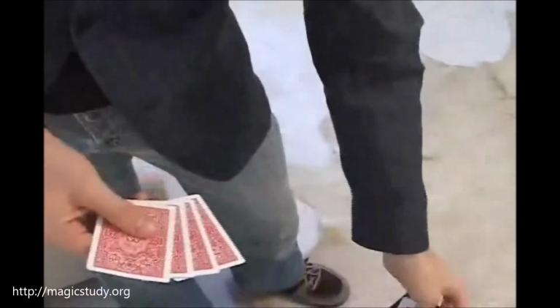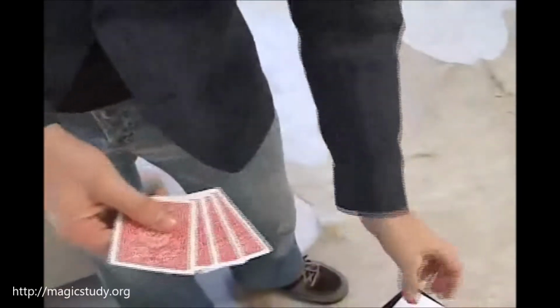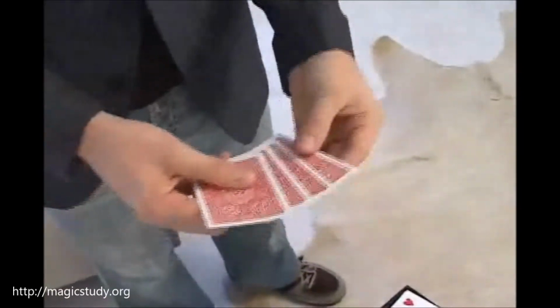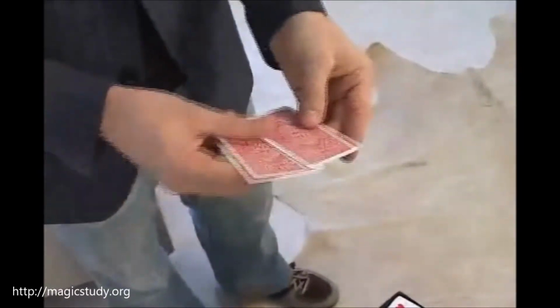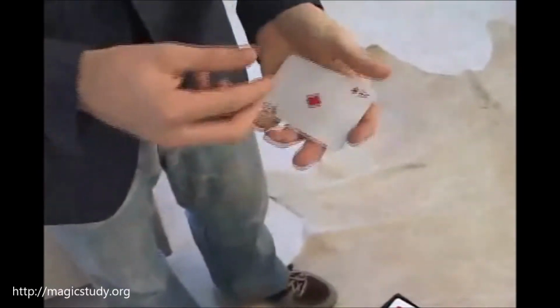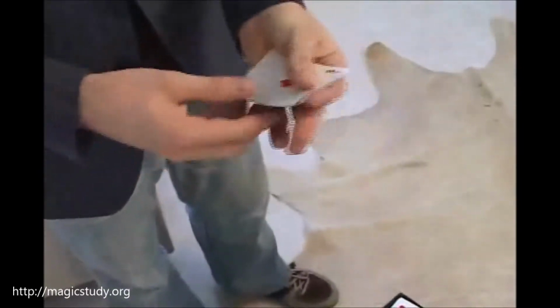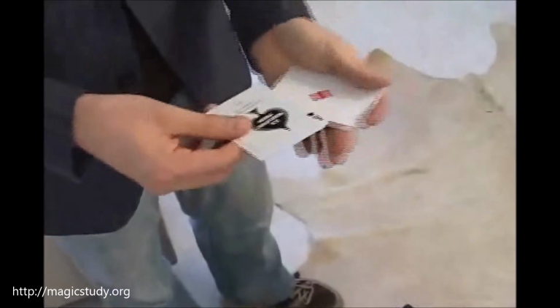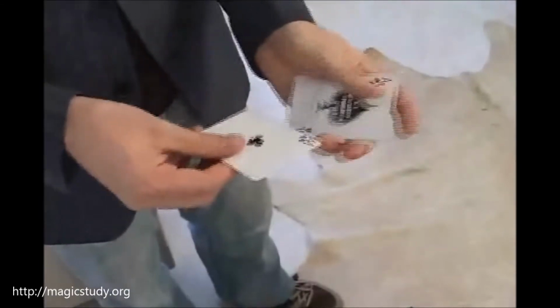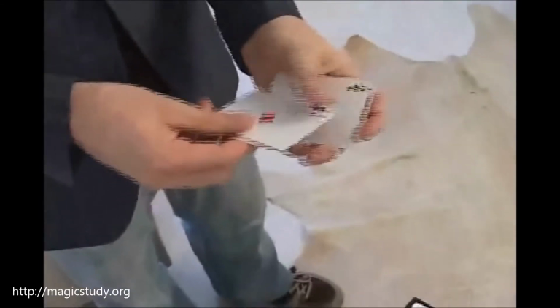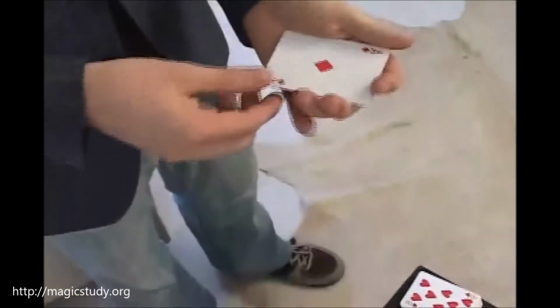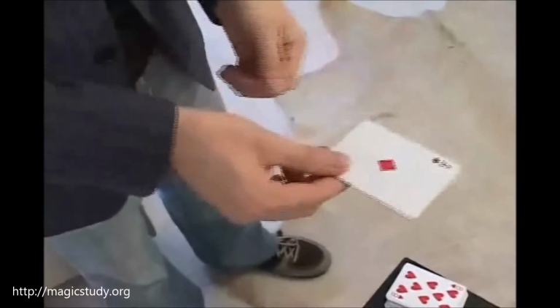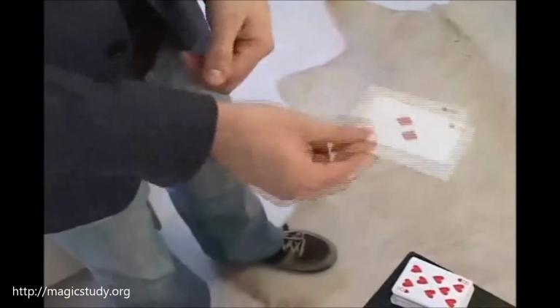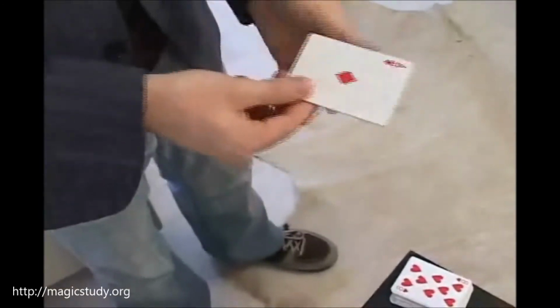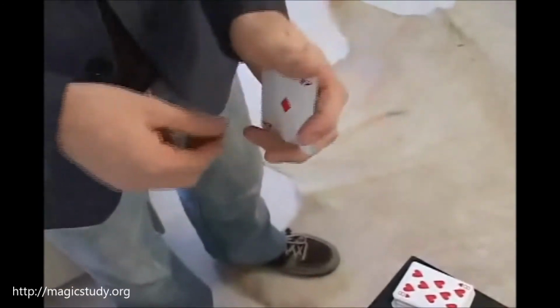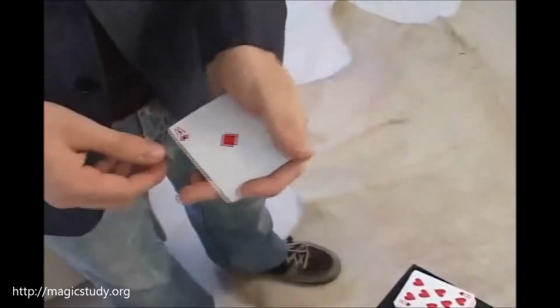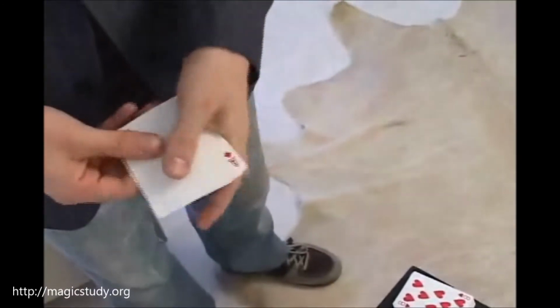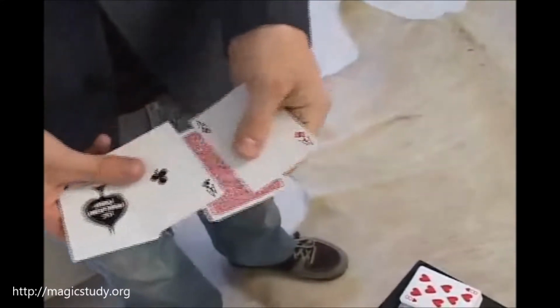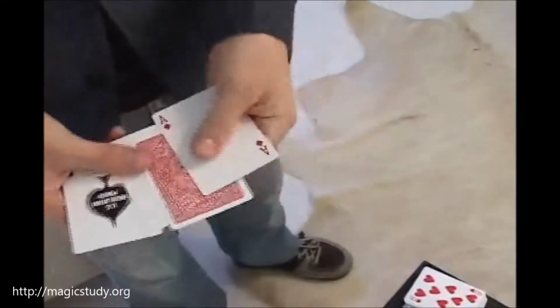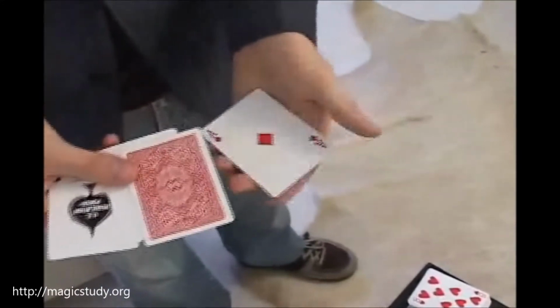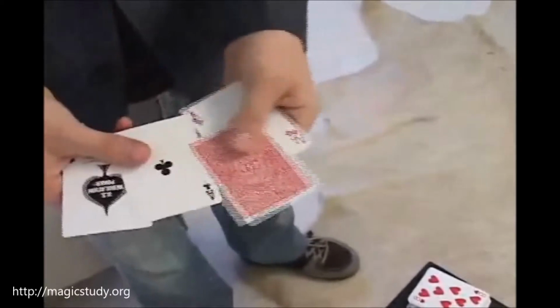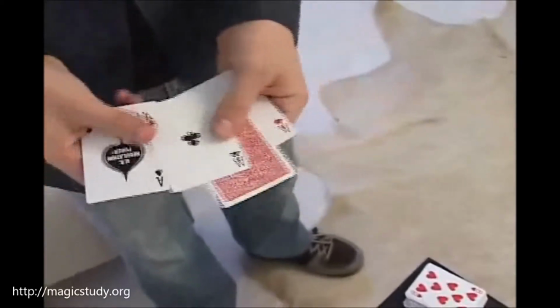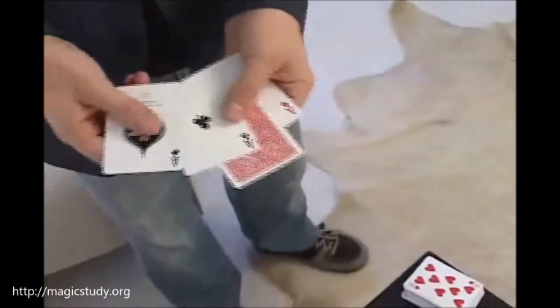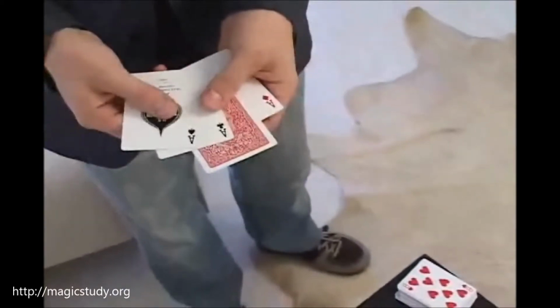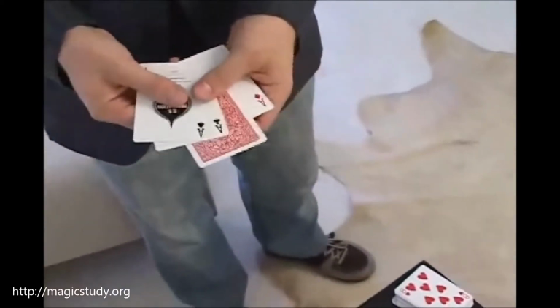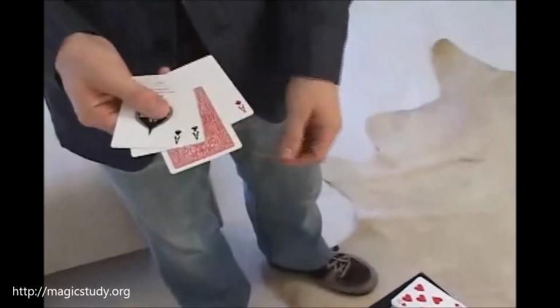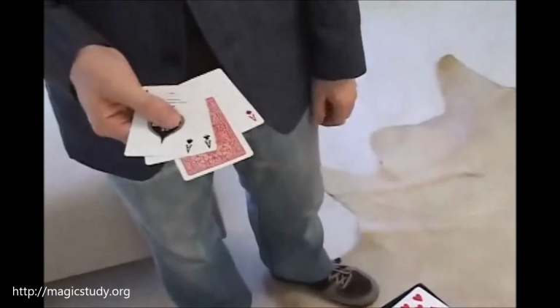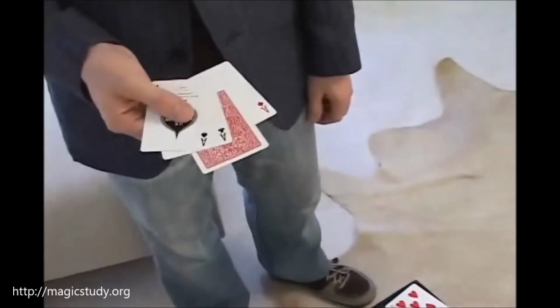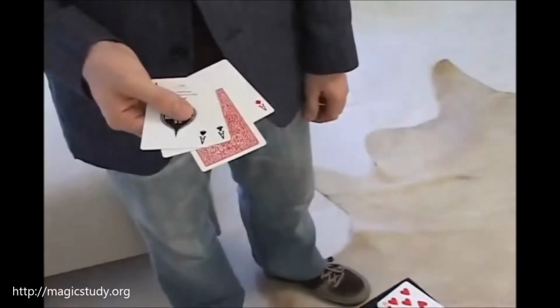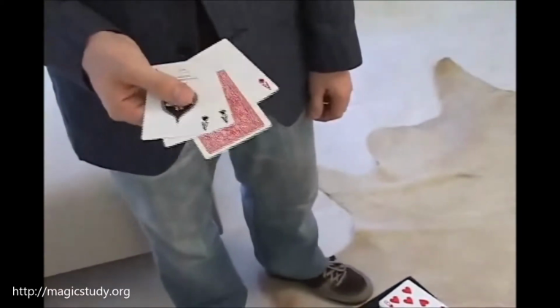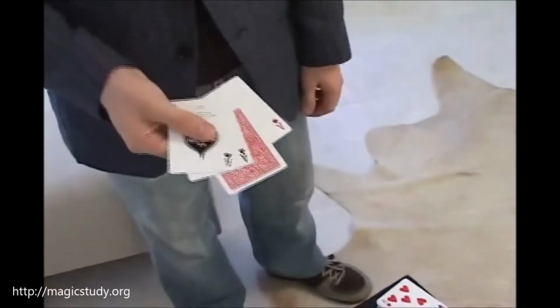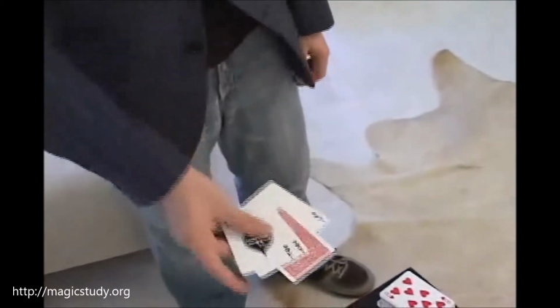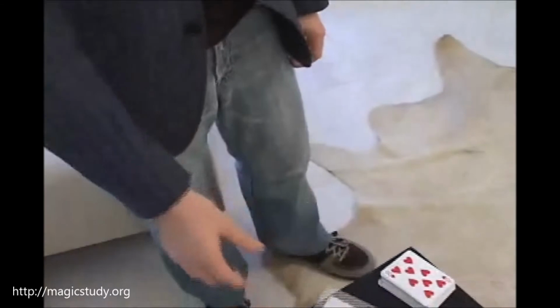We'll start with the suit though. So watch, if I take the four aces and wave them over the pack, one of the aces turns face up. It's not the diamond, not the club, not the spade. It's the ace of hearts, which tells me you're thinking of a heart.